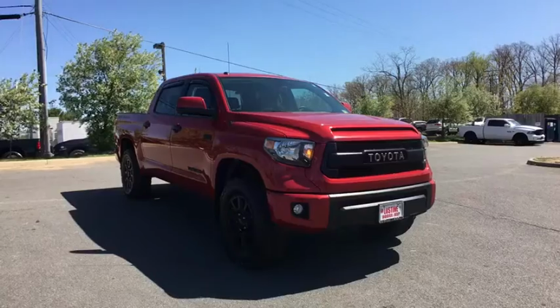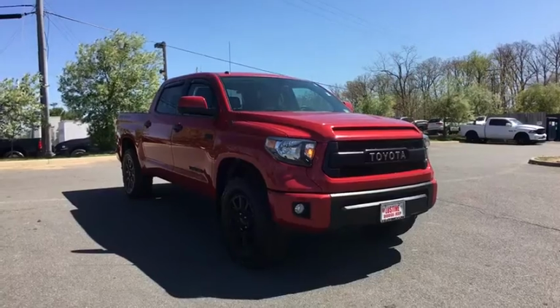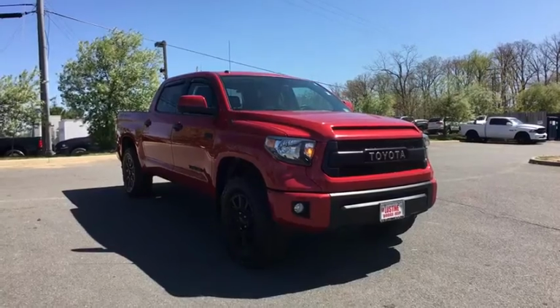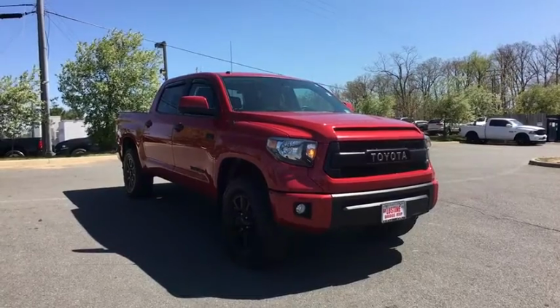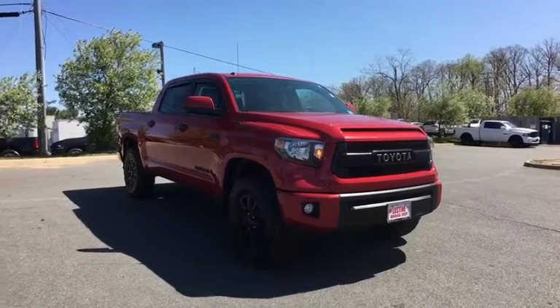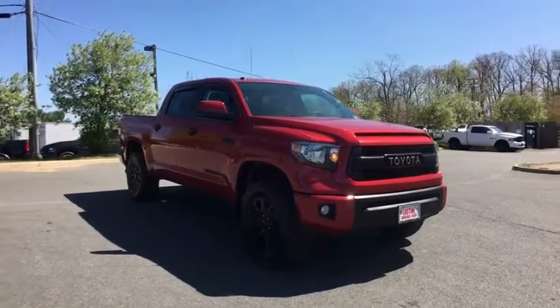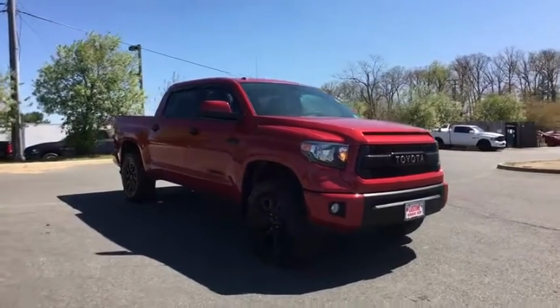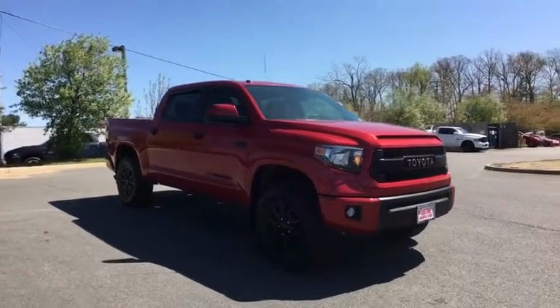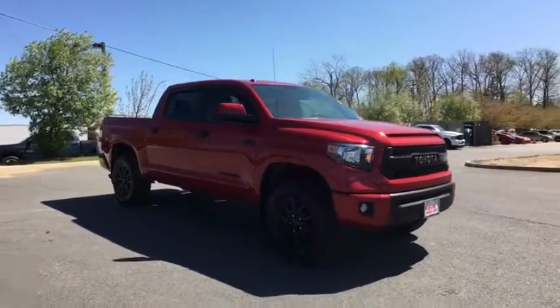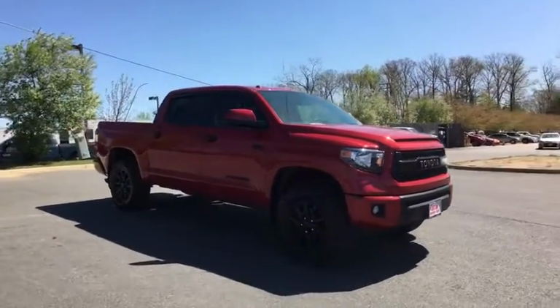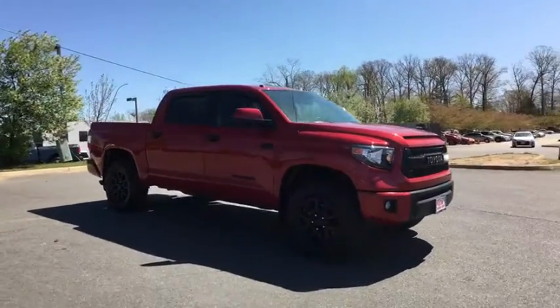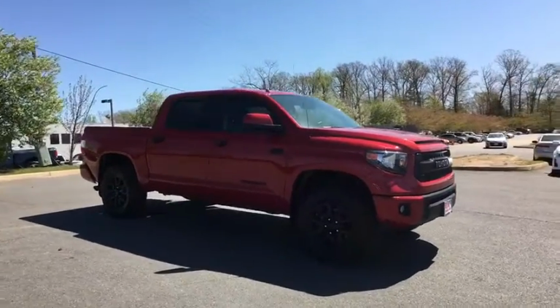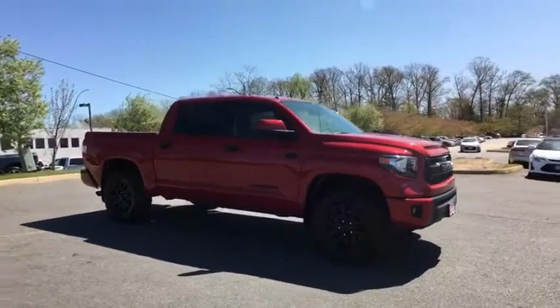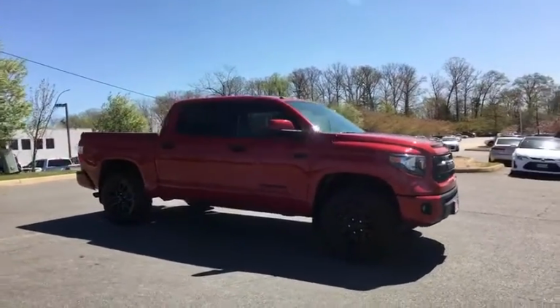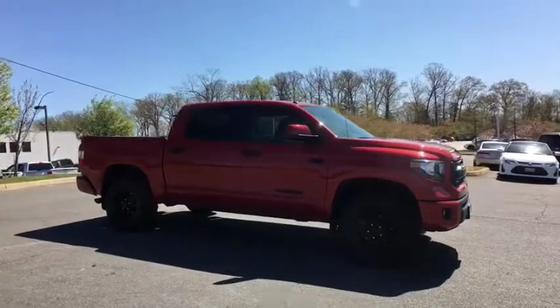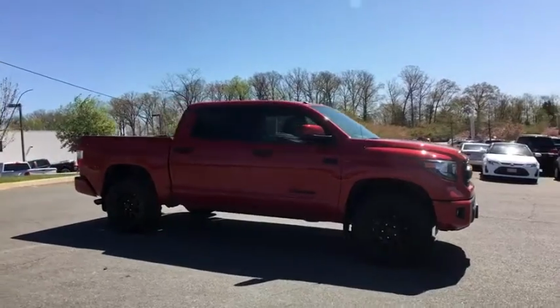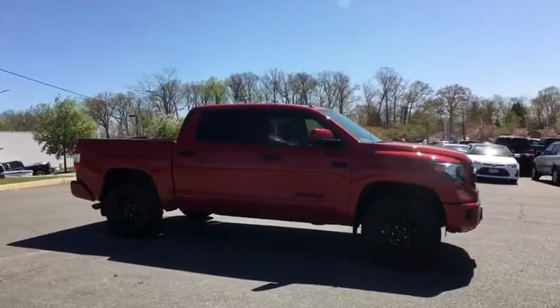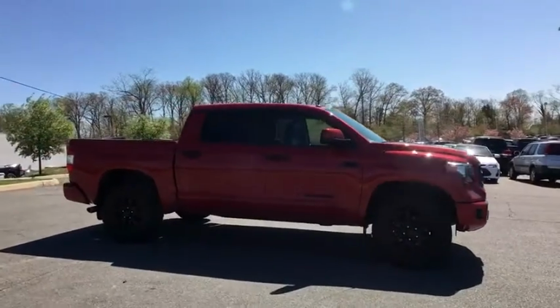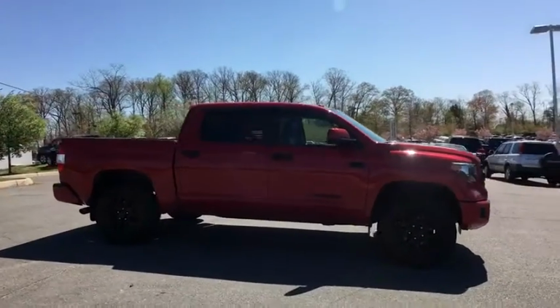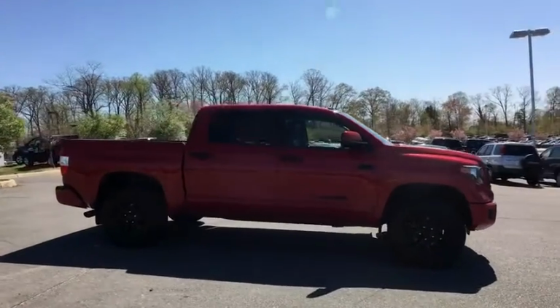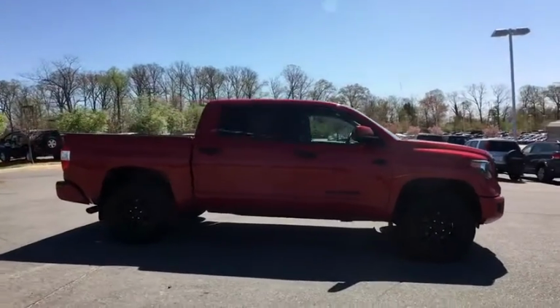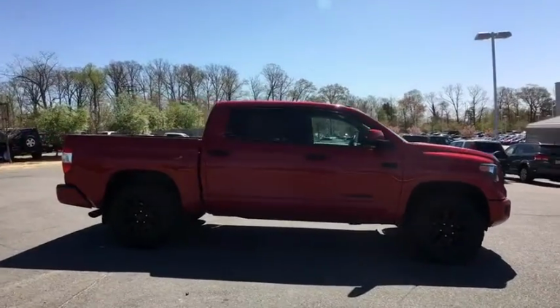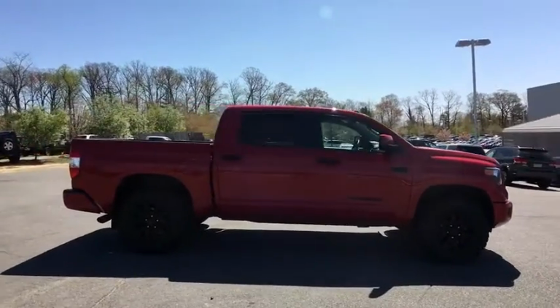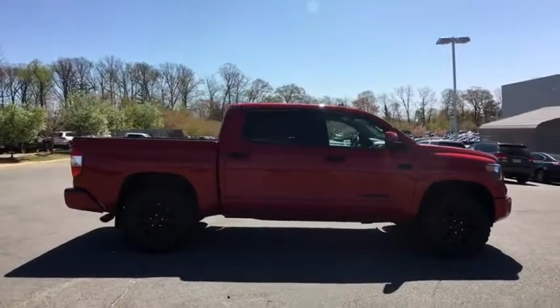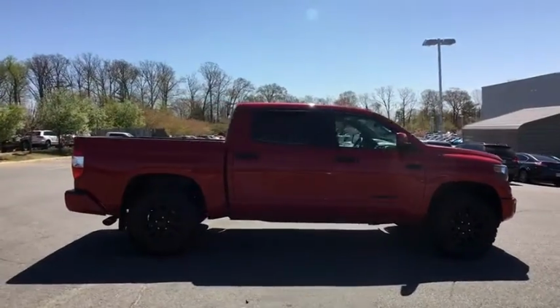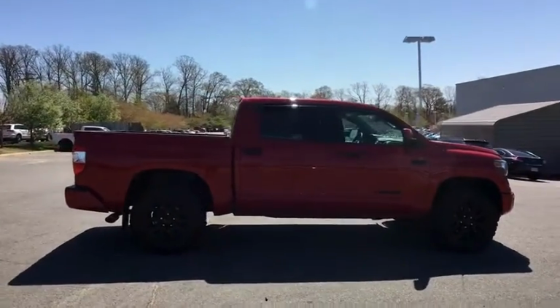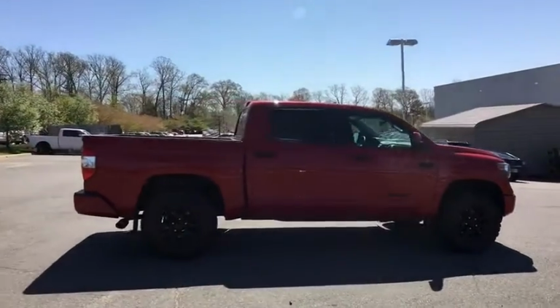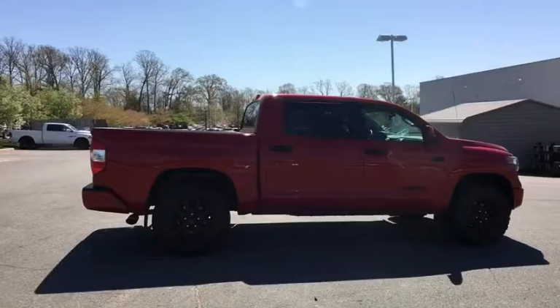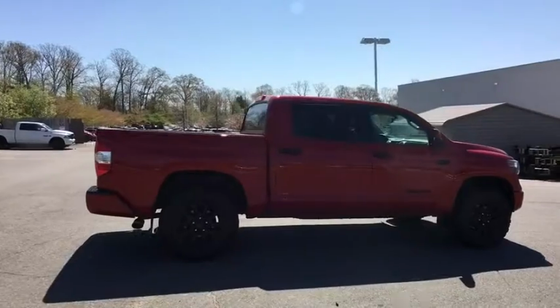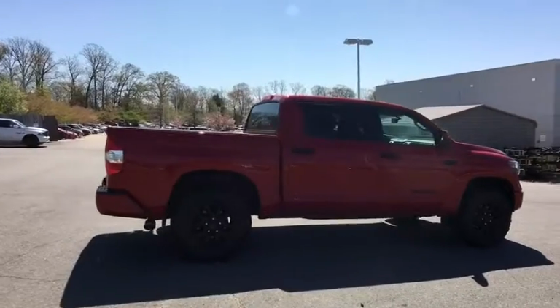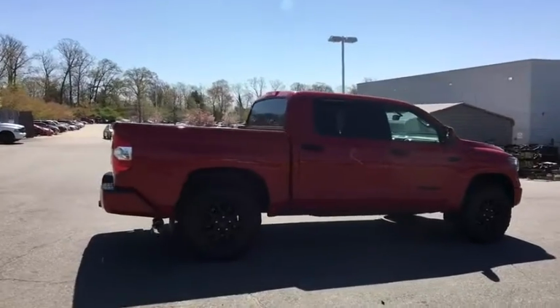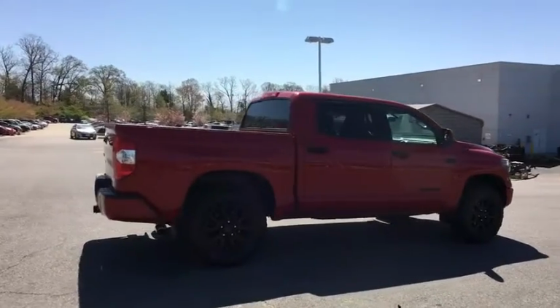The 2017 Toyota Tundra. Tundra has a number of unique features useful for those using it as a work truck, including extra-large door handles, a deck rail system, and an integrated tow hitch.